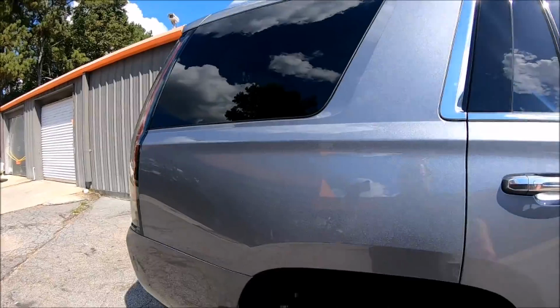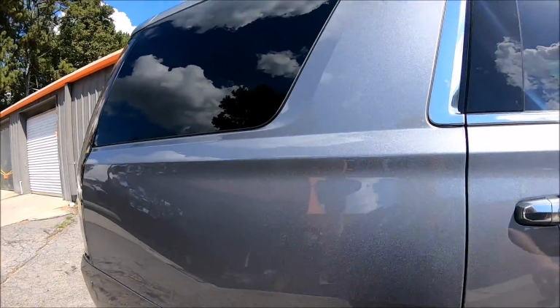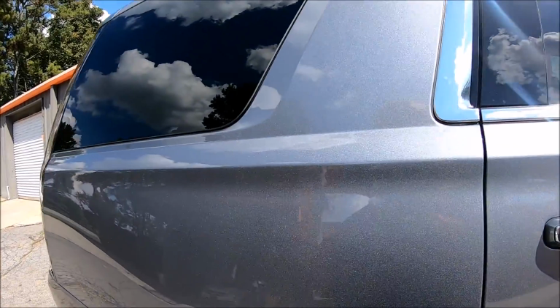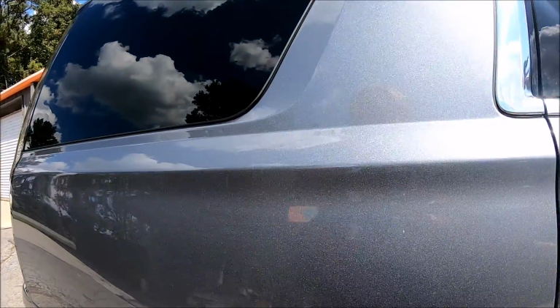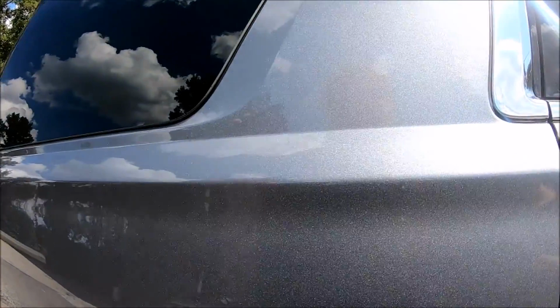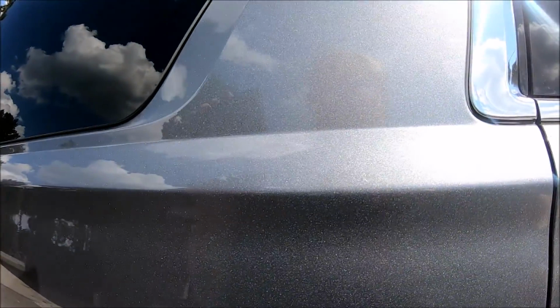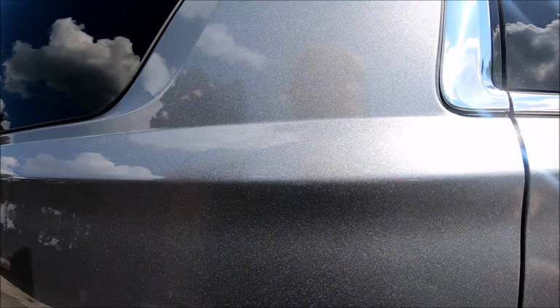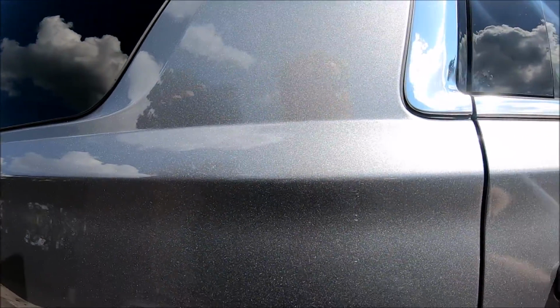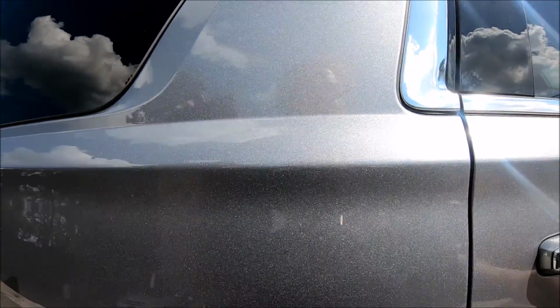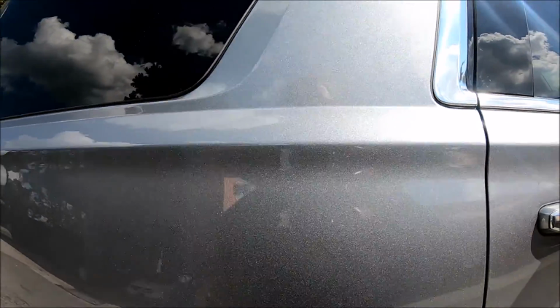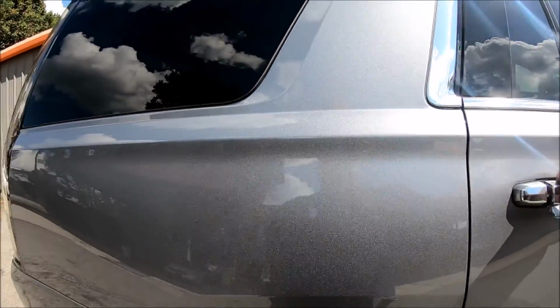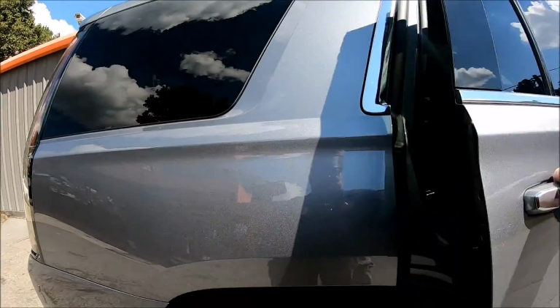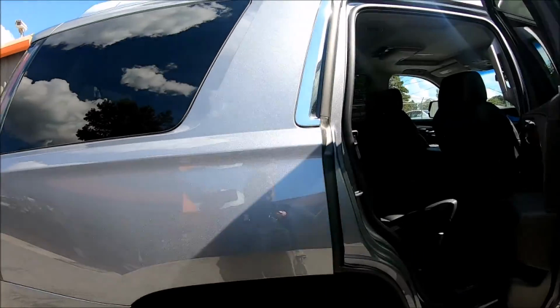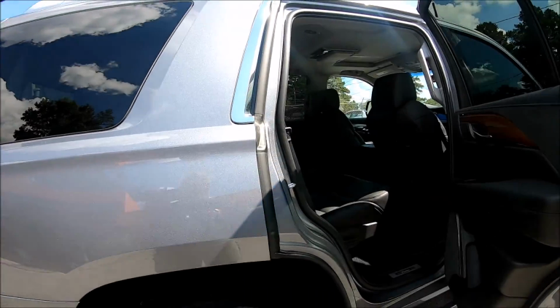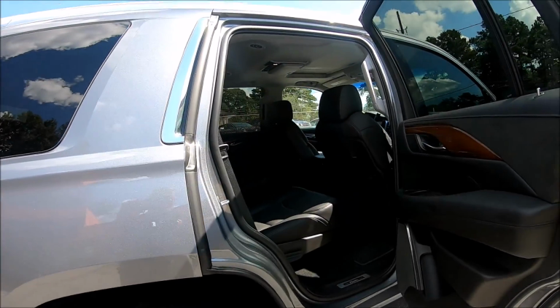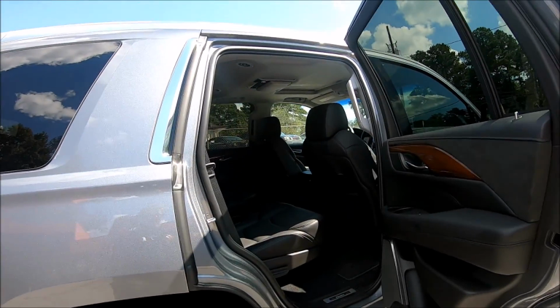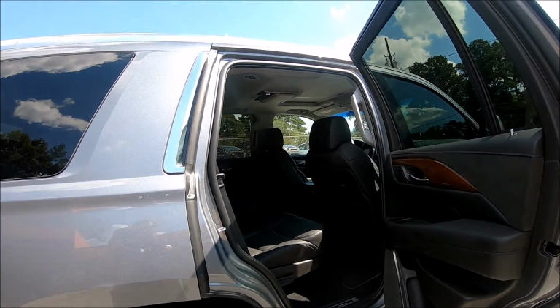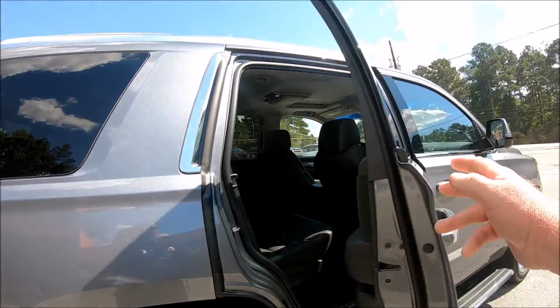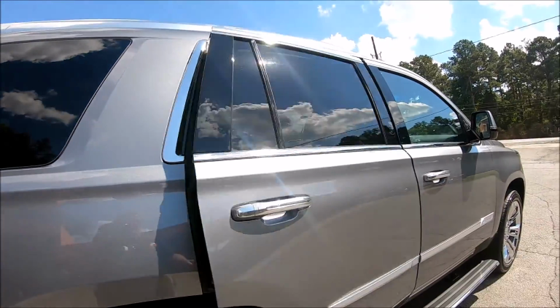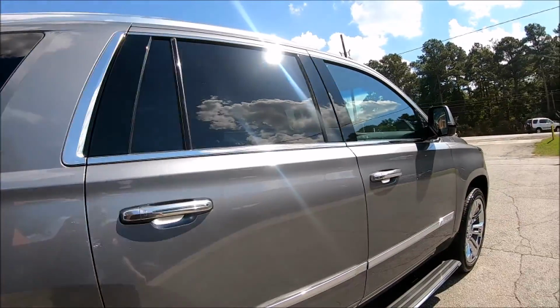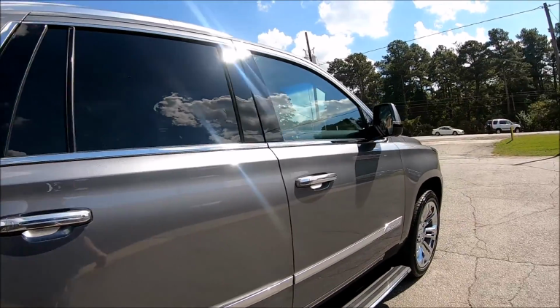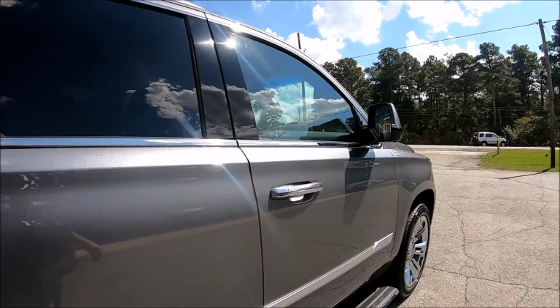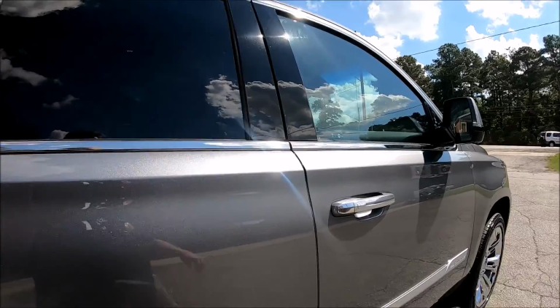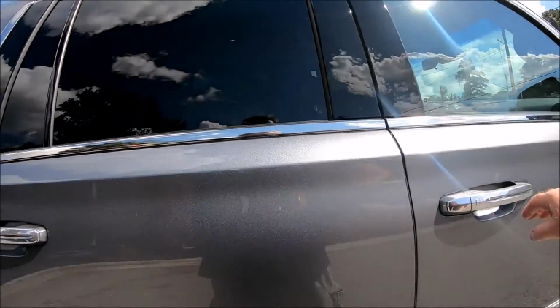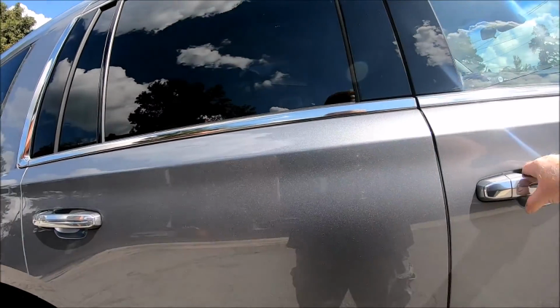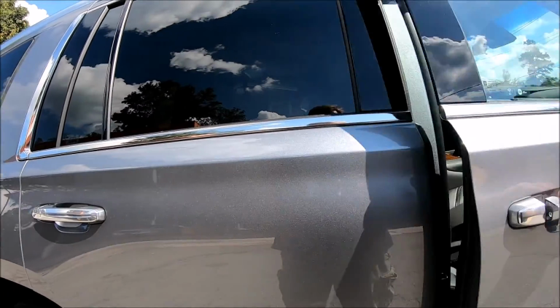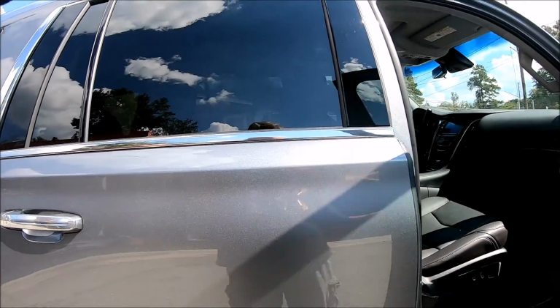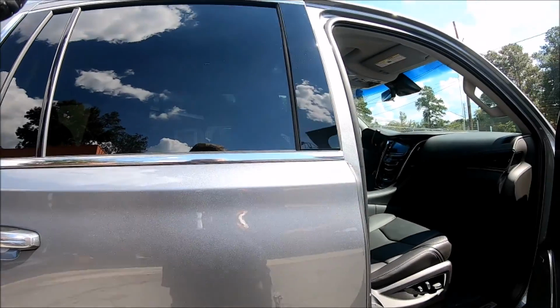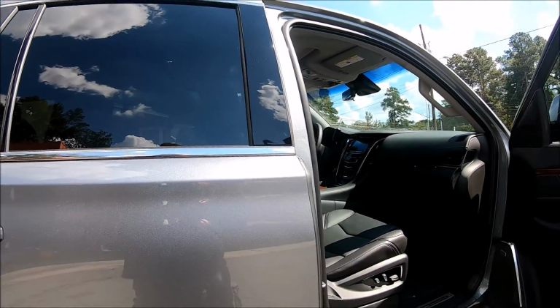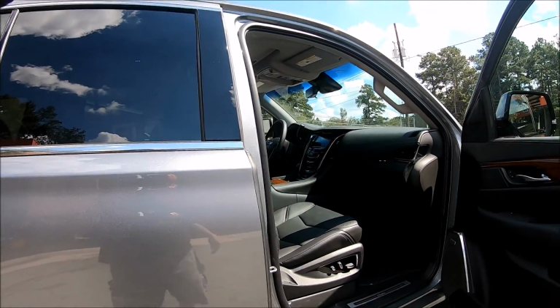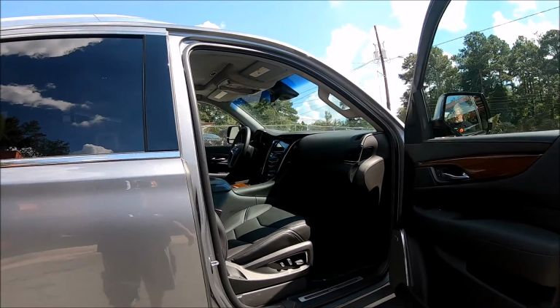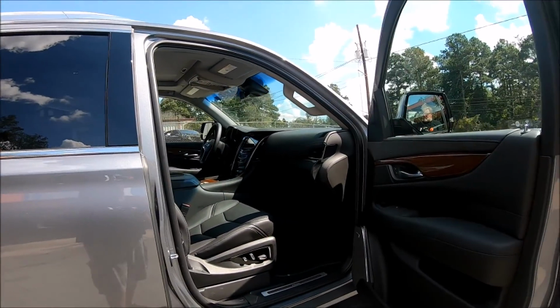The paint on this vehicle is phenomenal. The interior looks like brand new.